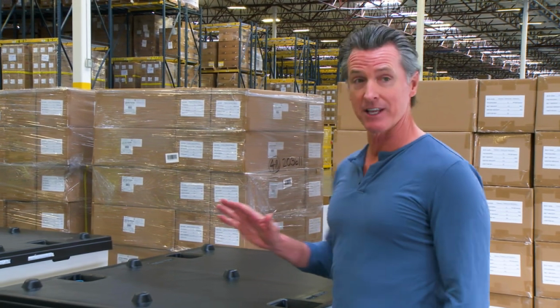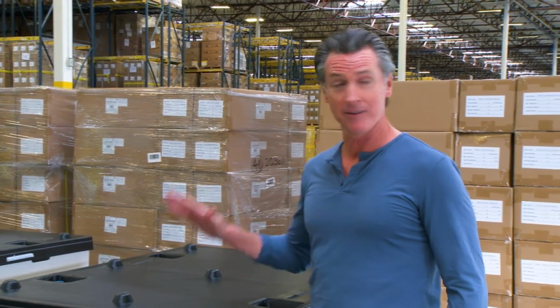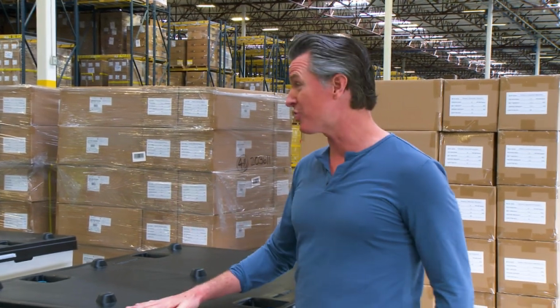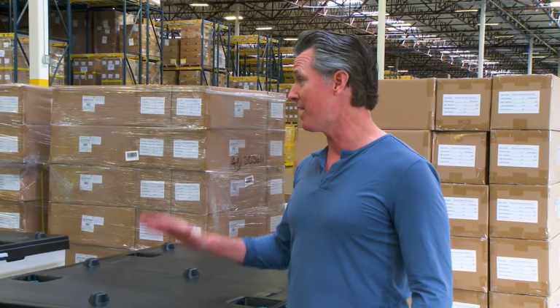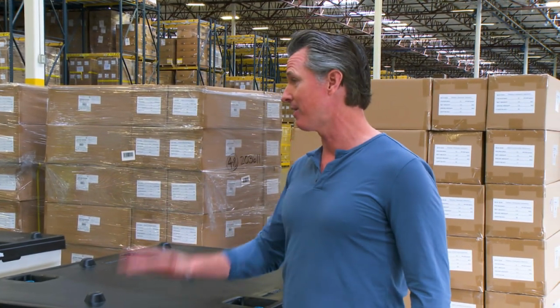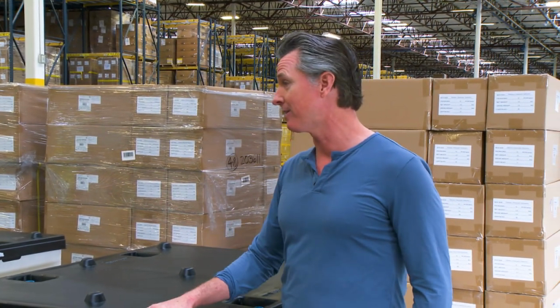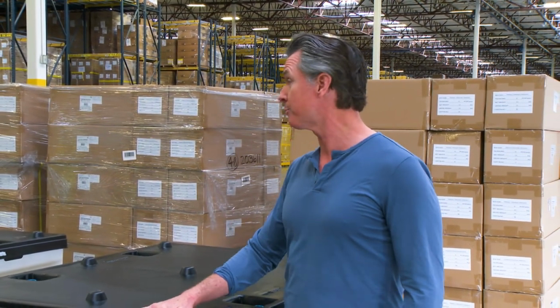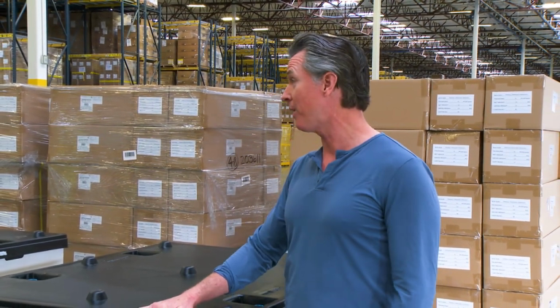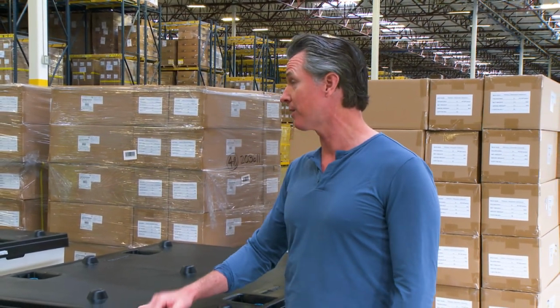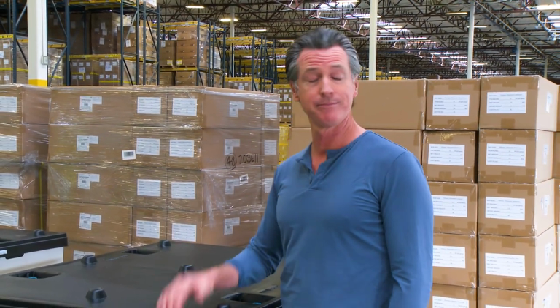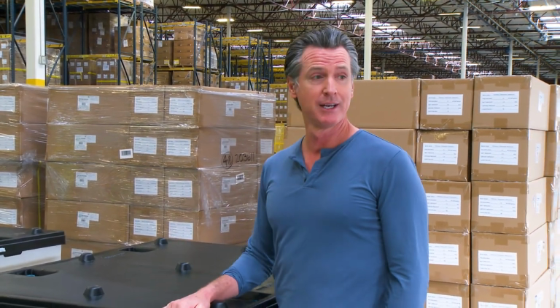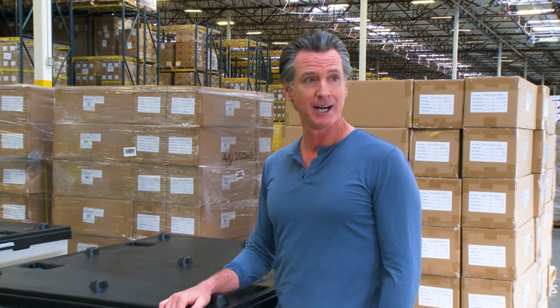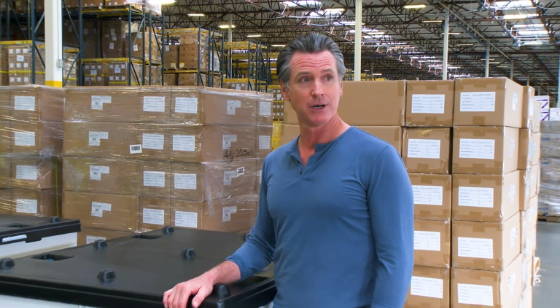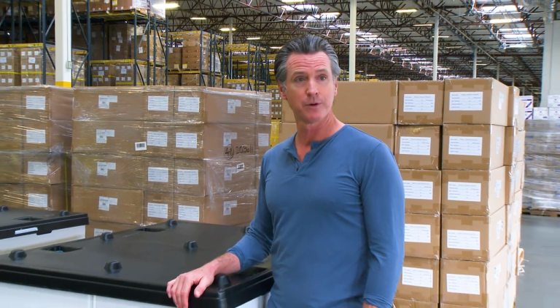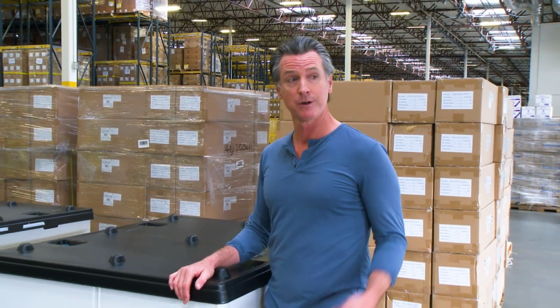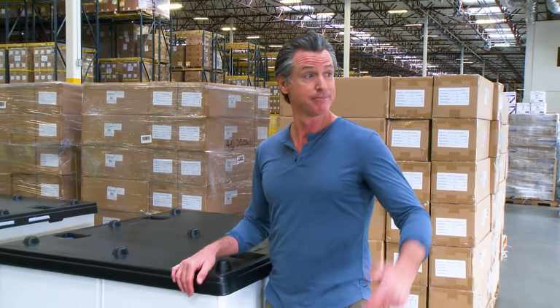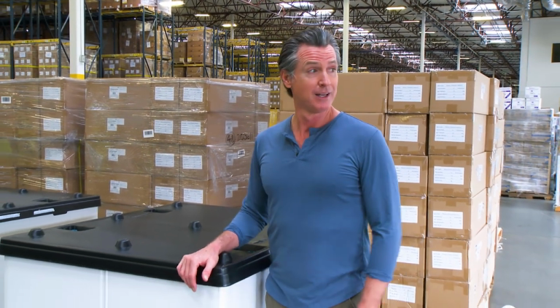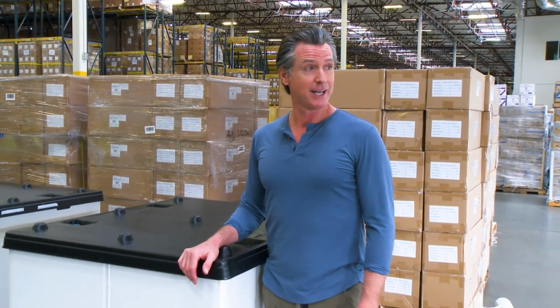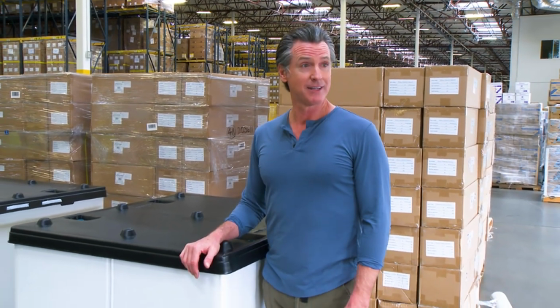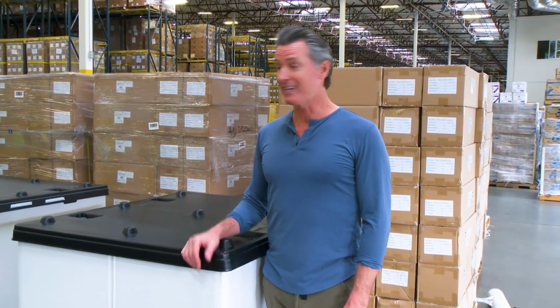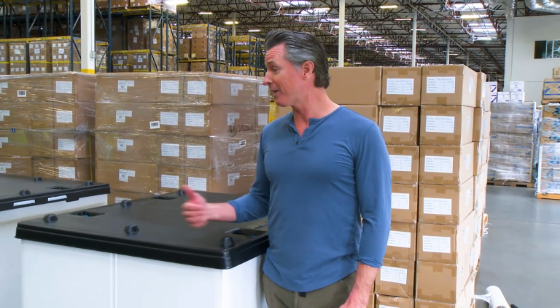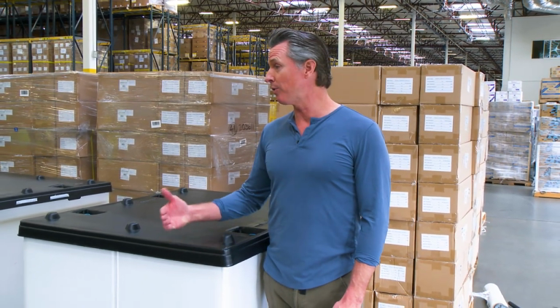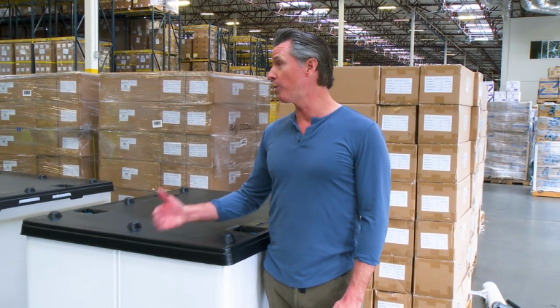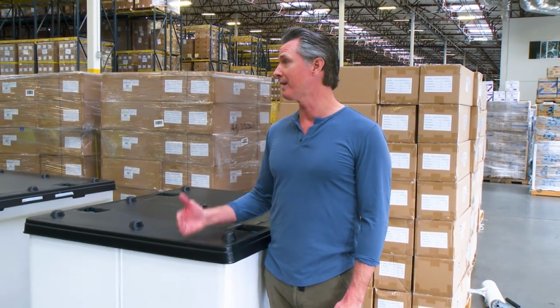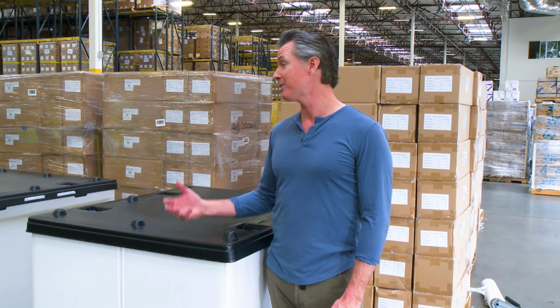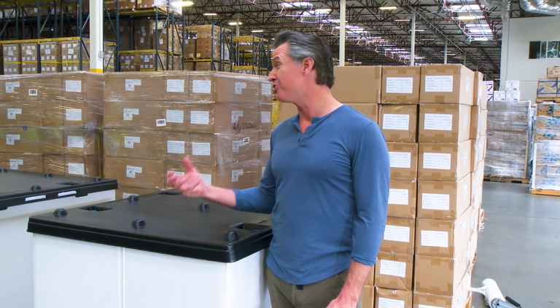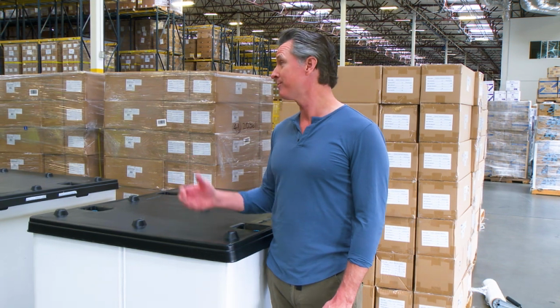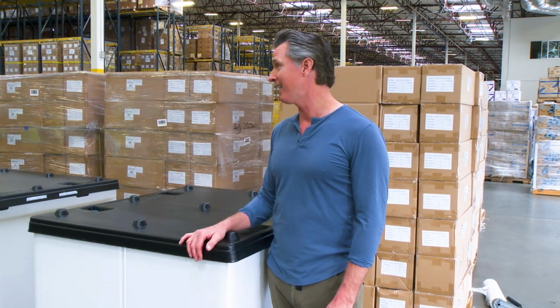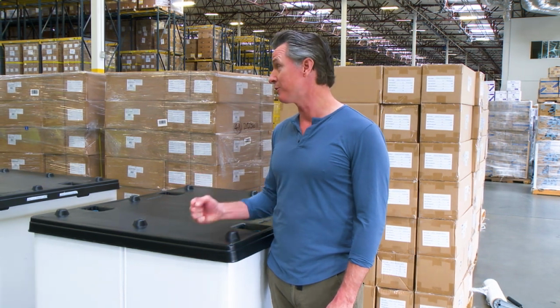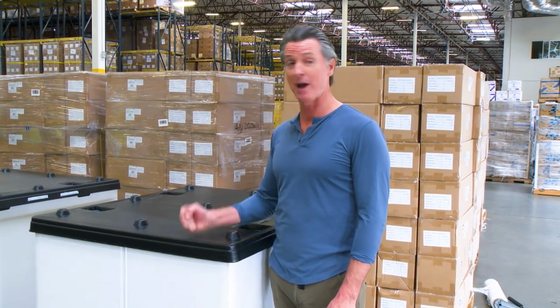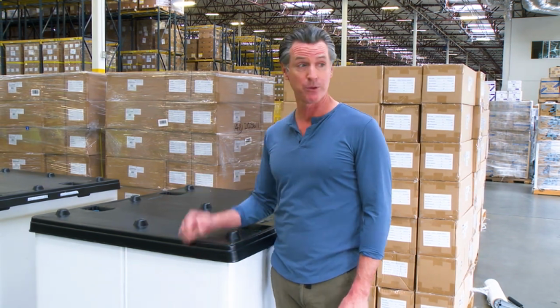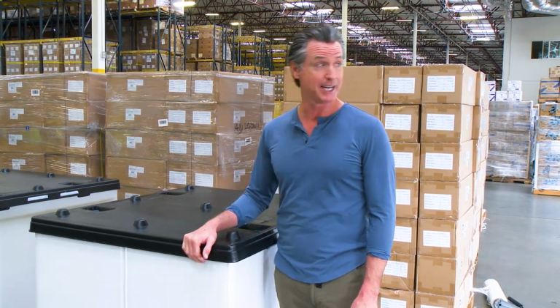Everything's there, things are charged up, and all the spare parts are included. We're hoping that this gets quickly deployed, but more importantly actually used — and used by the right people that really need it.